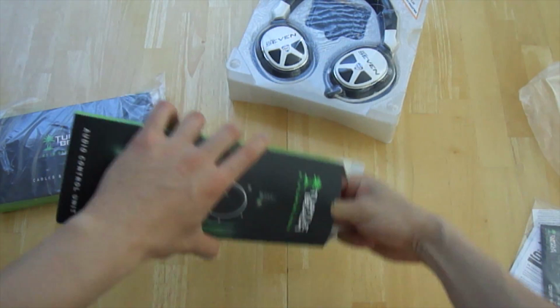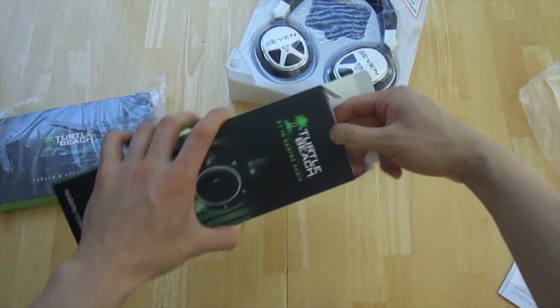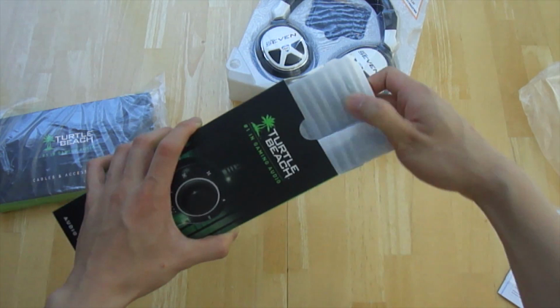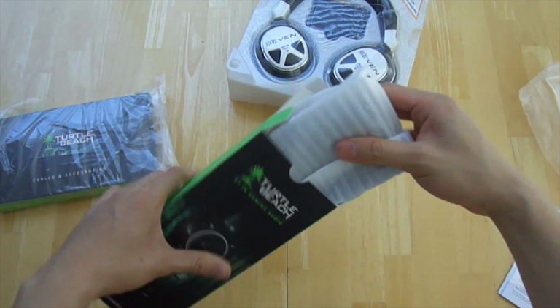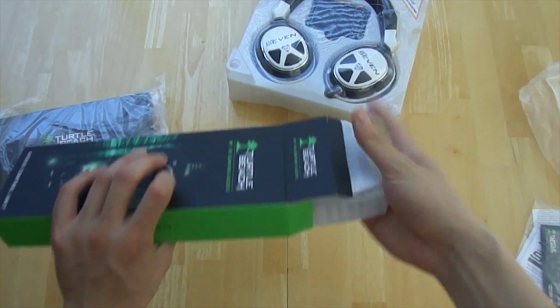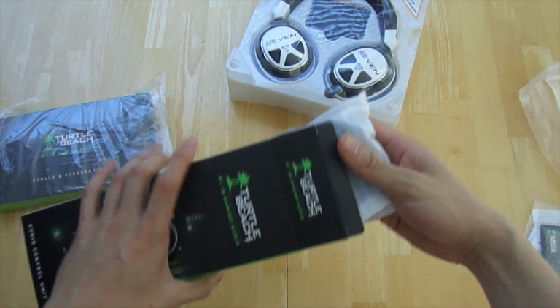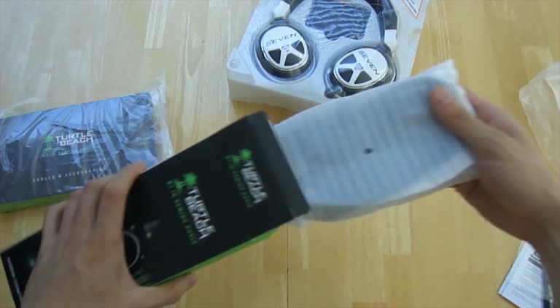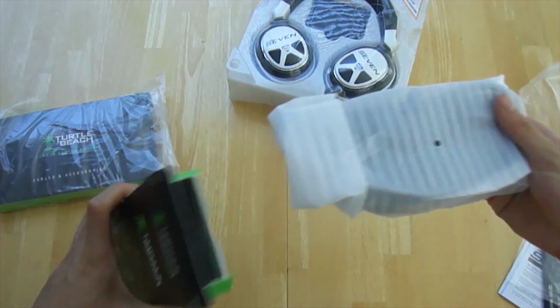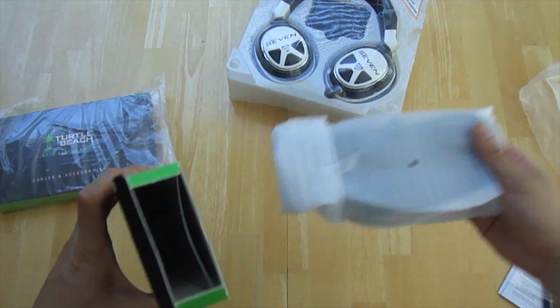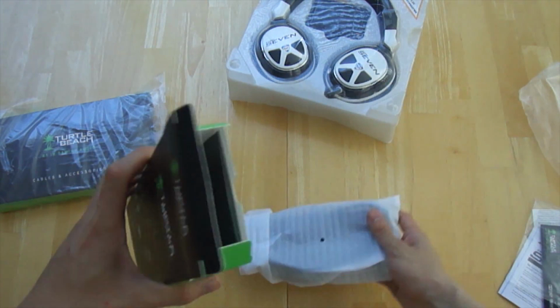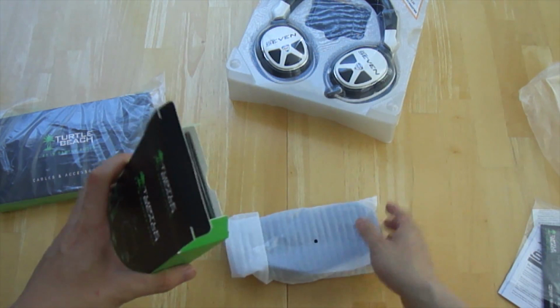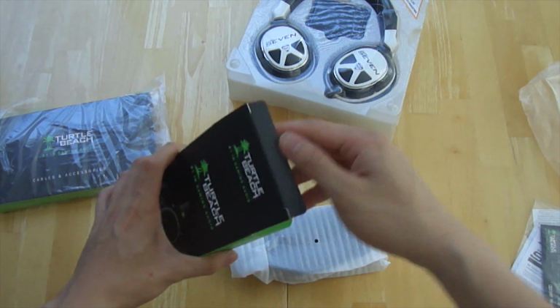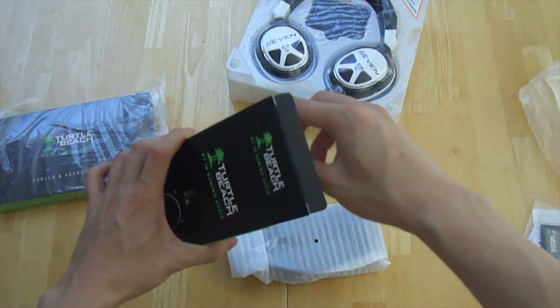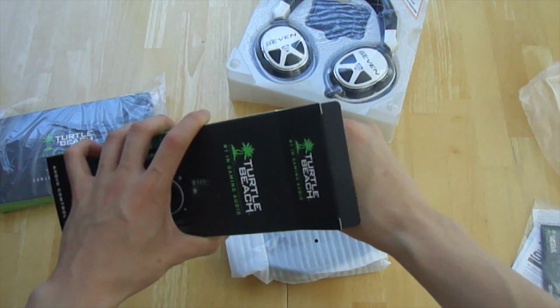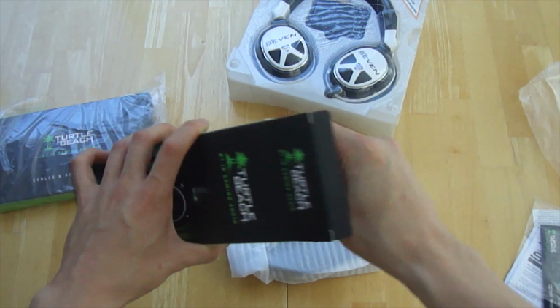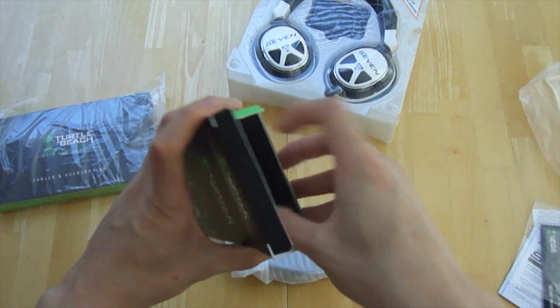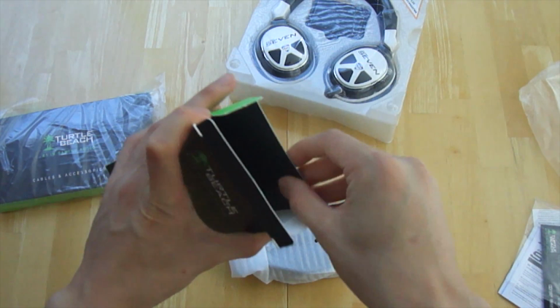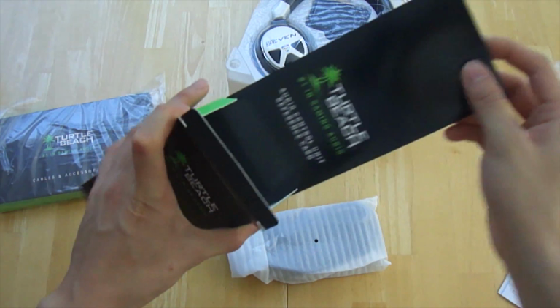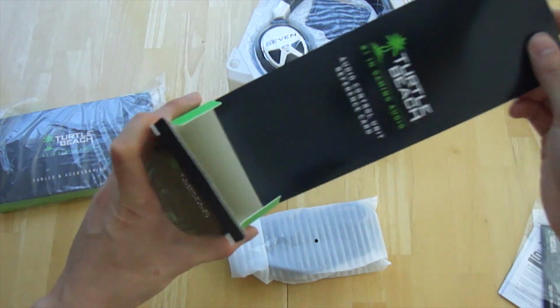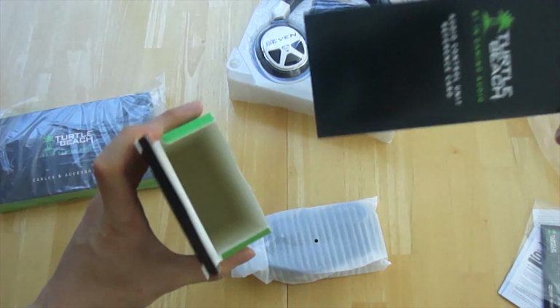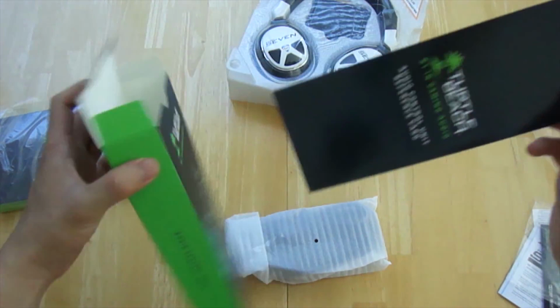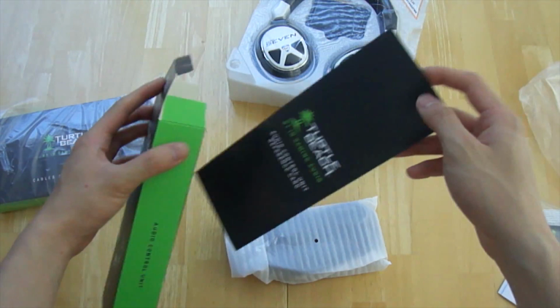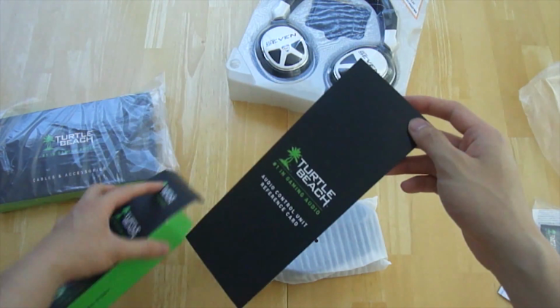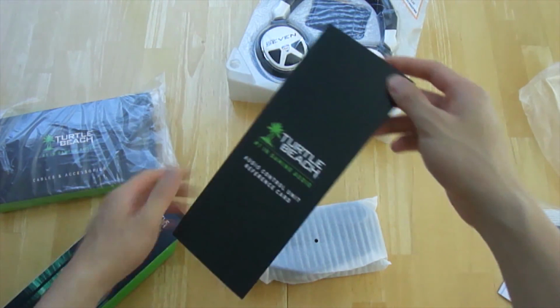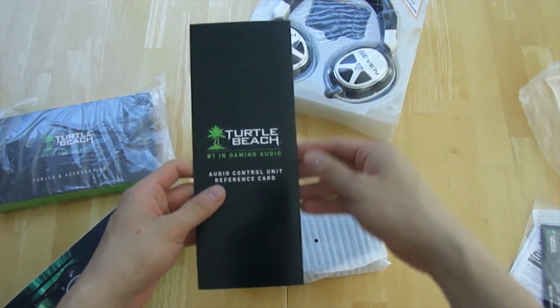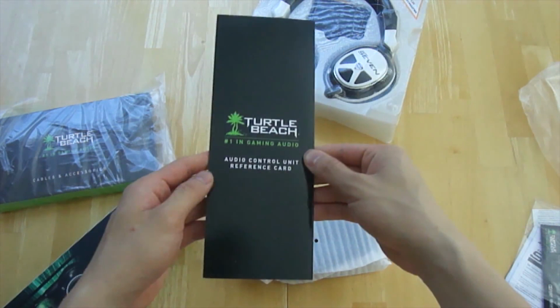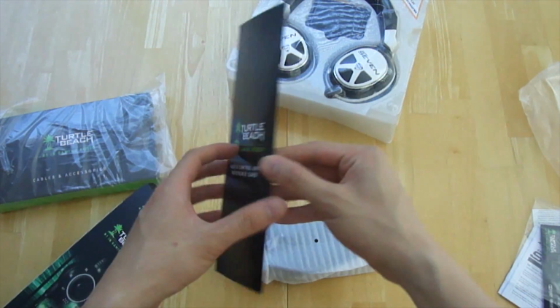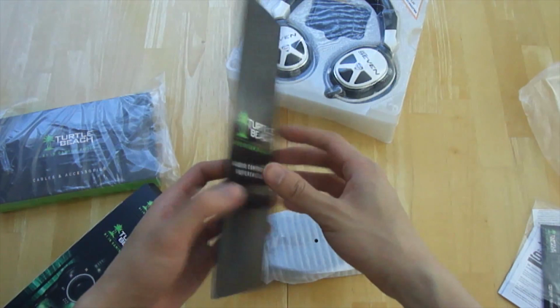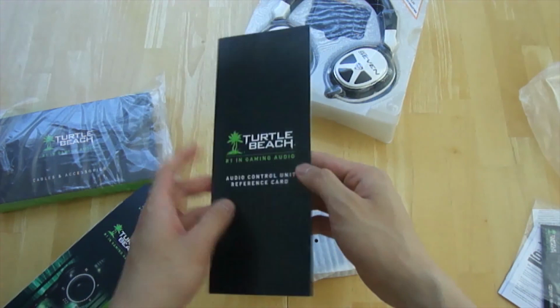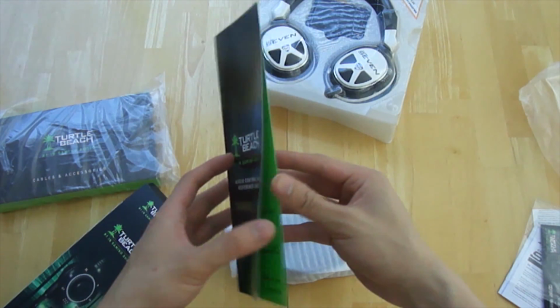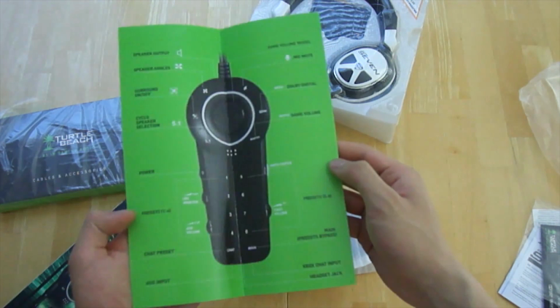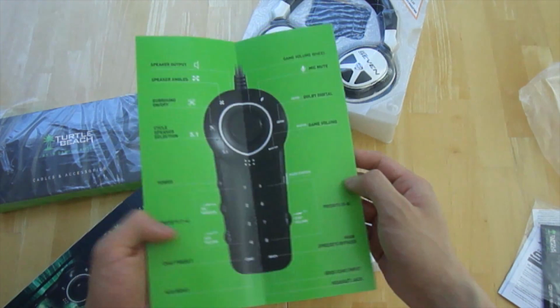Taking out the audio unit — it's nicely foam wrapped — and they also include a reference card so you can figure out all the different things you can do with this unit.